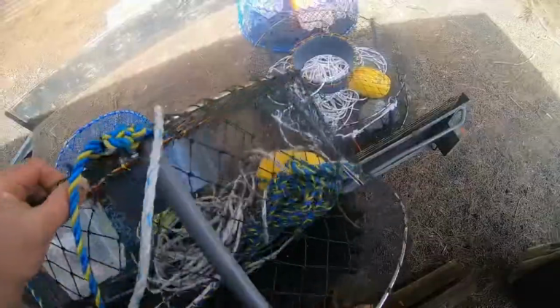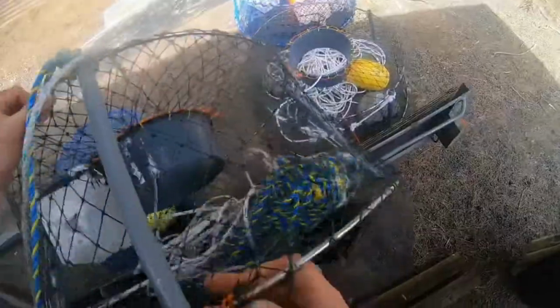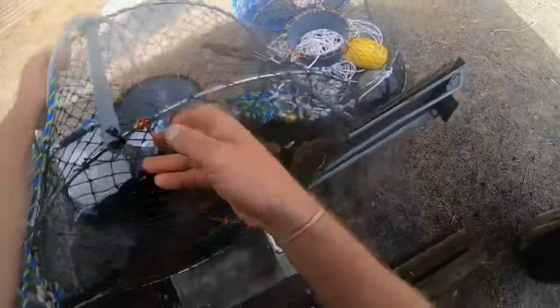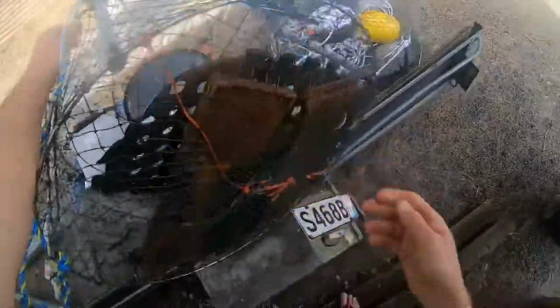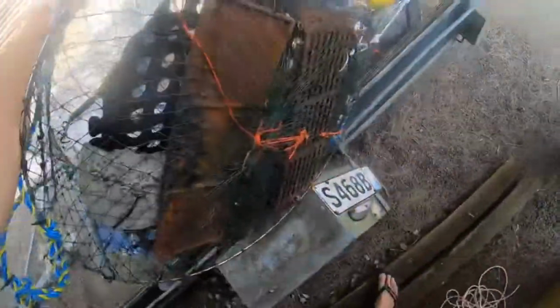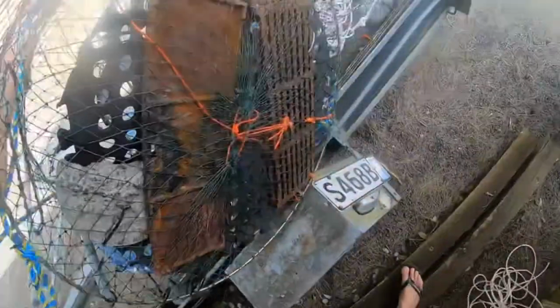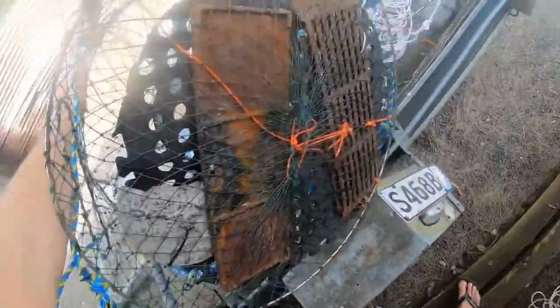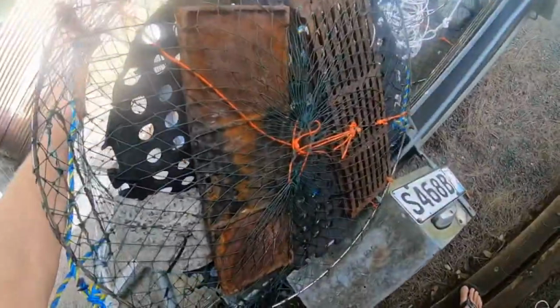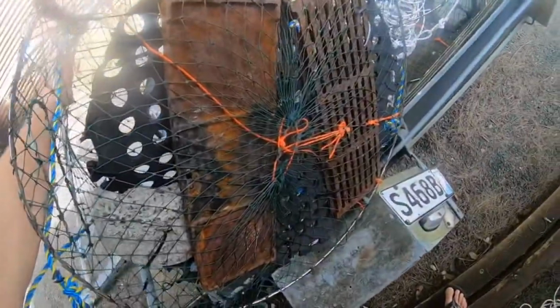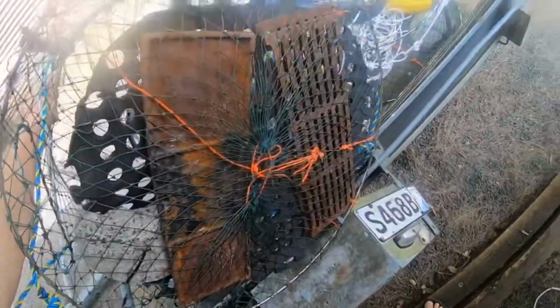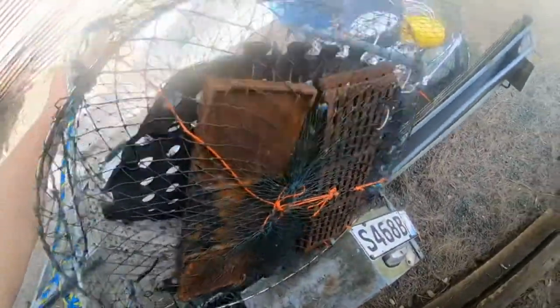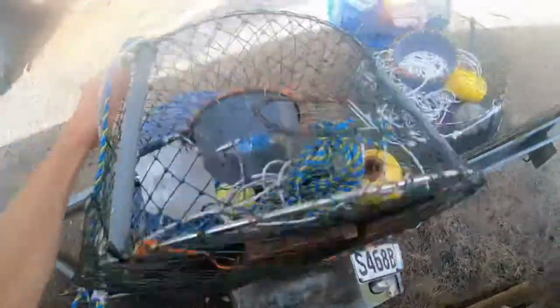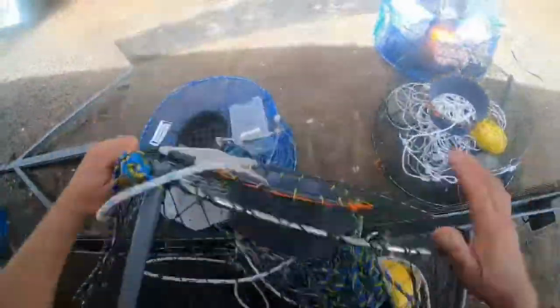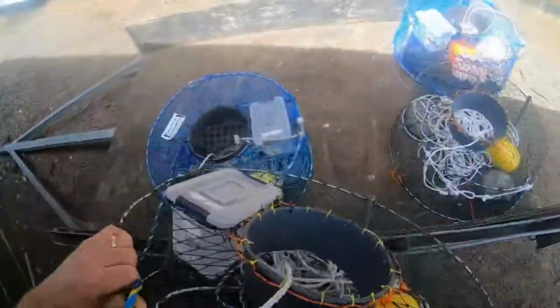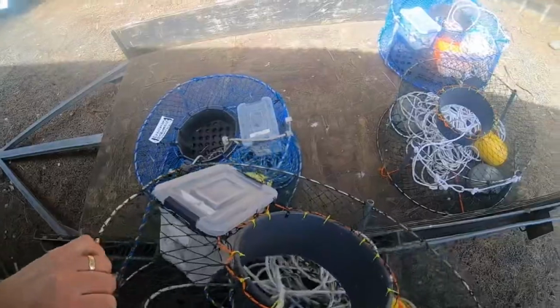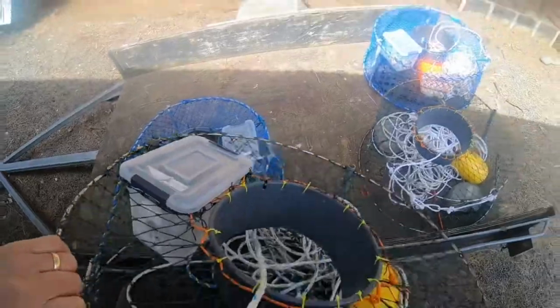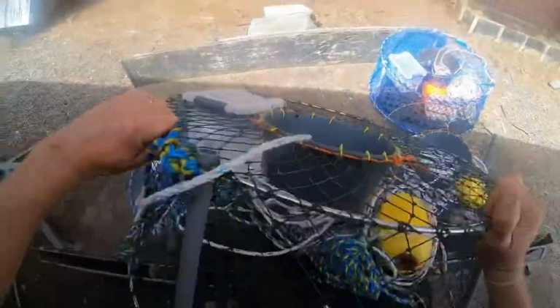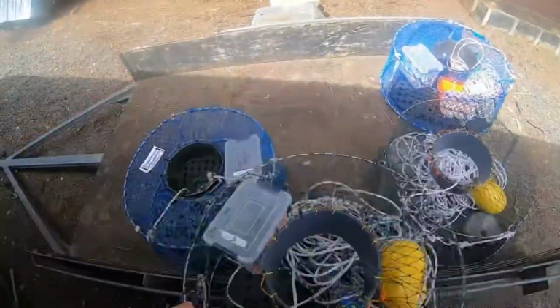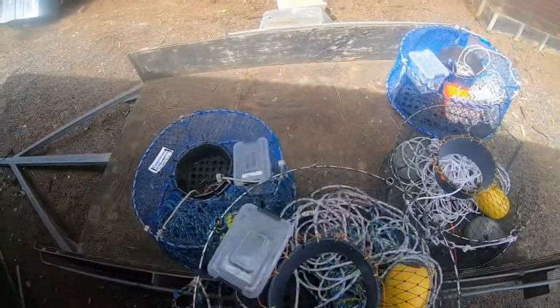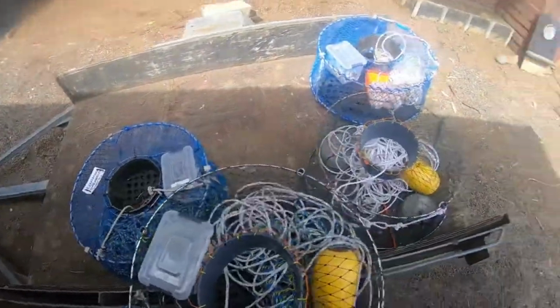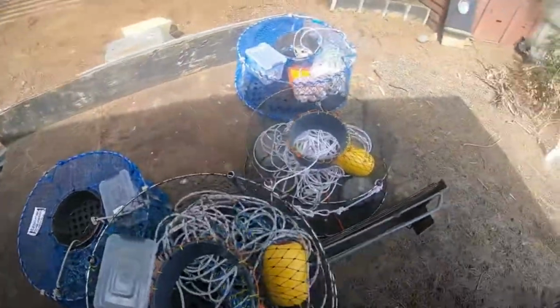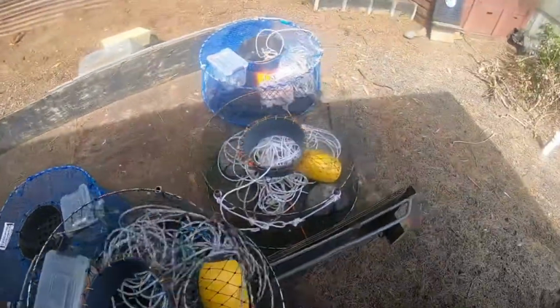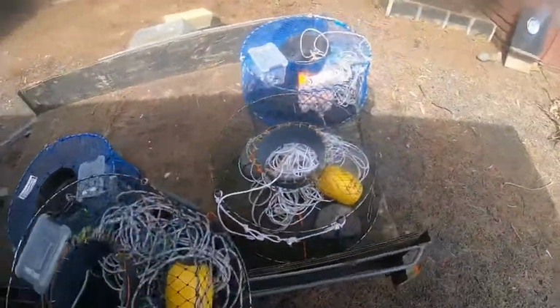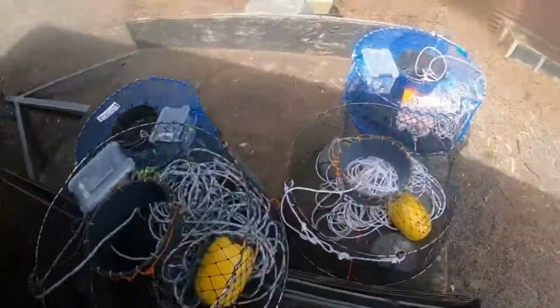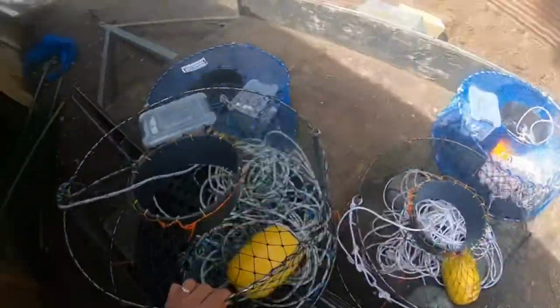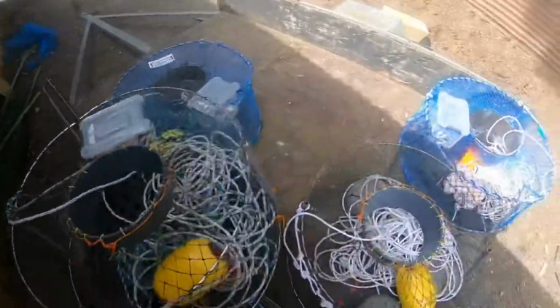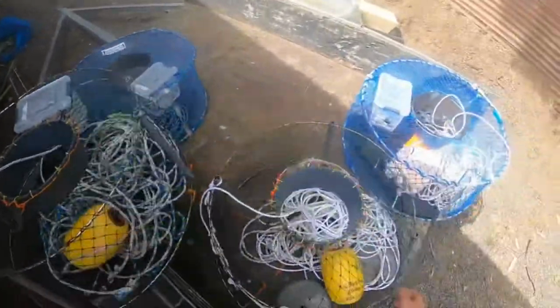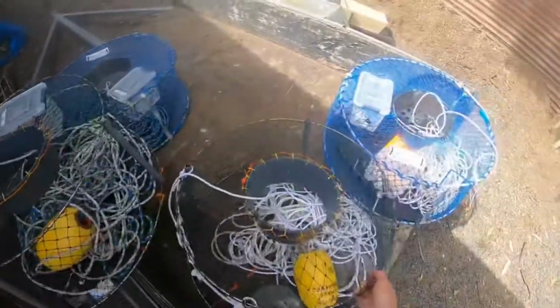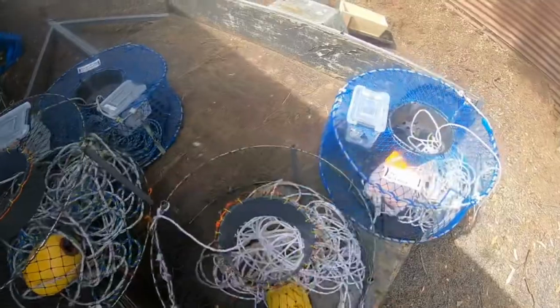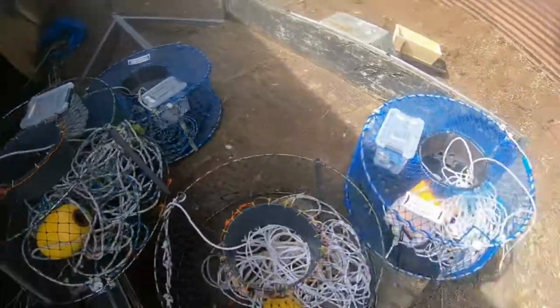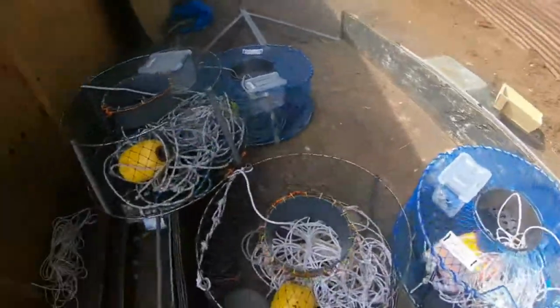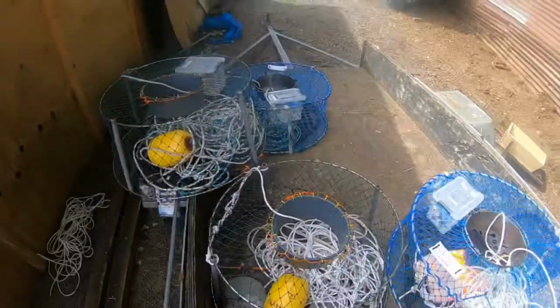Weigh them down with bits and bobs — got some old barbecue plates from some old barbecues out of the dump to keep them nice and heavy on the bottom. So we'll go chuck these out and see how we go.